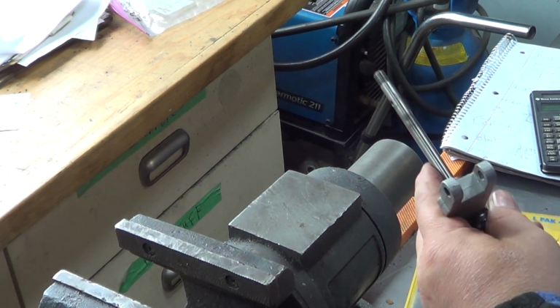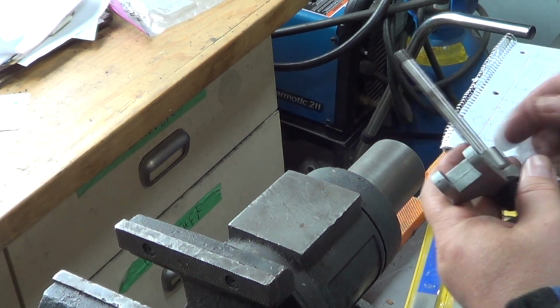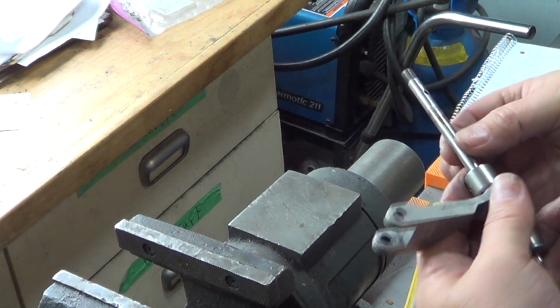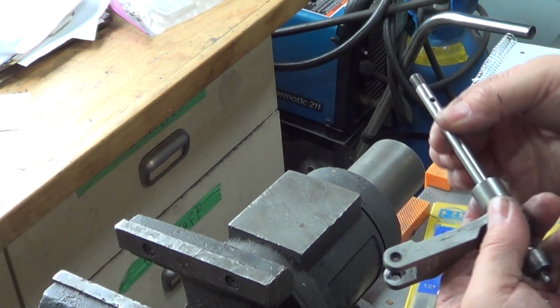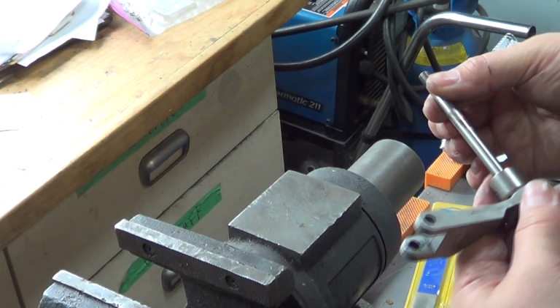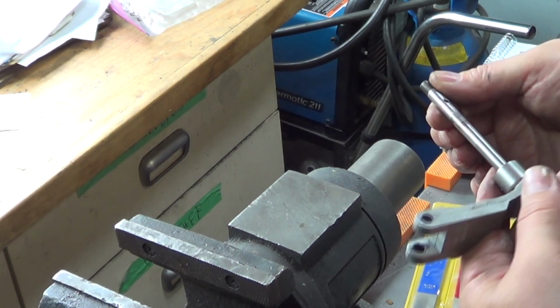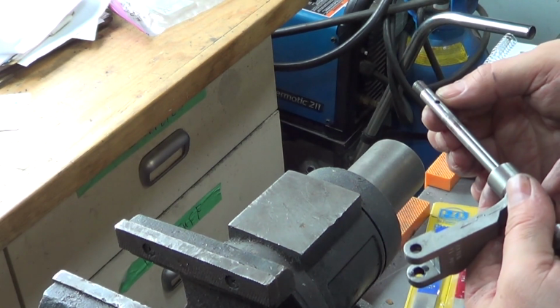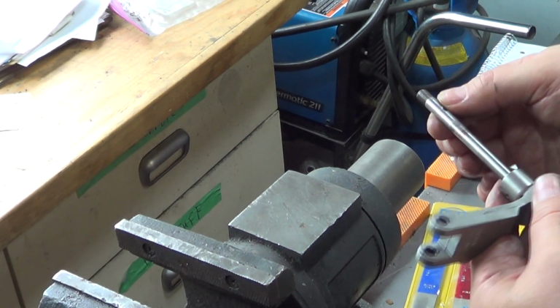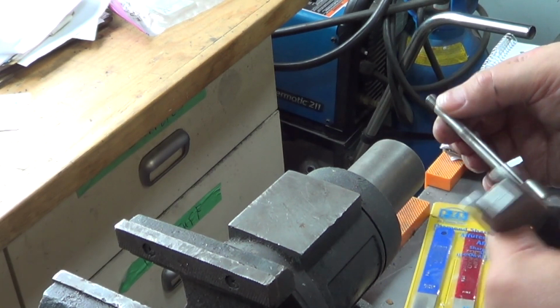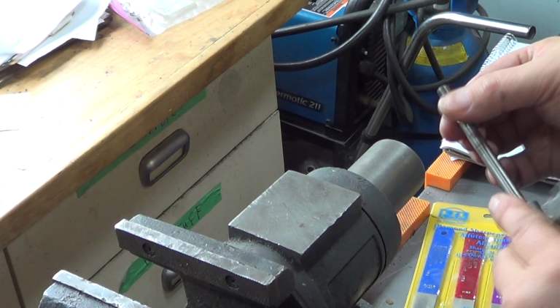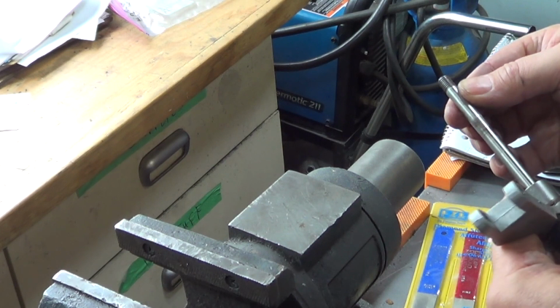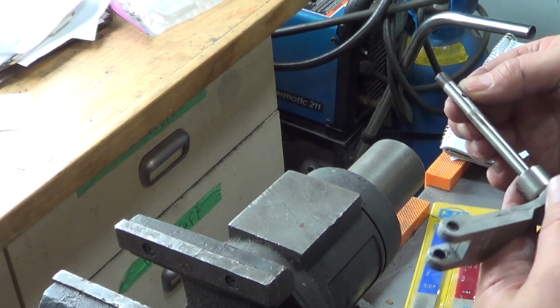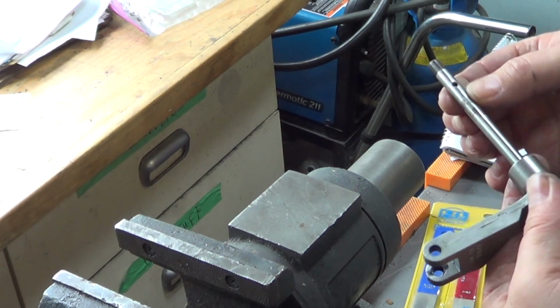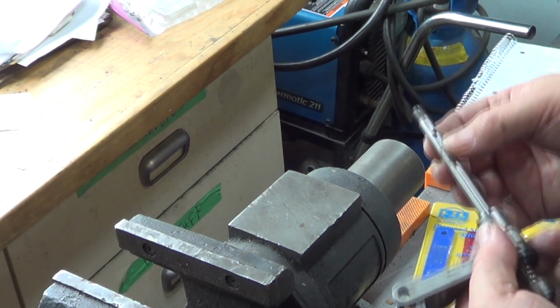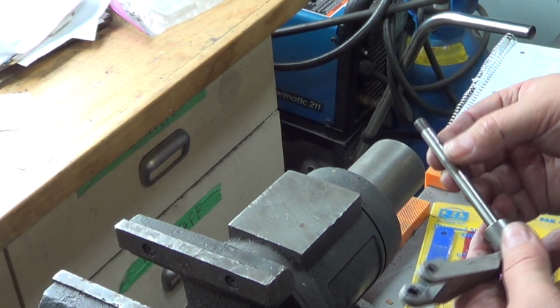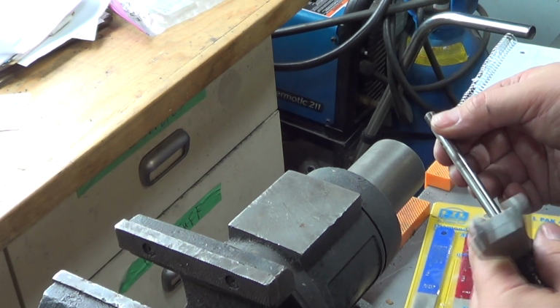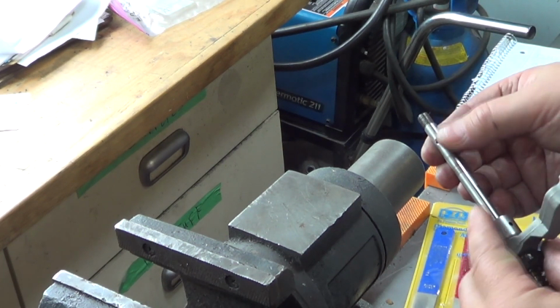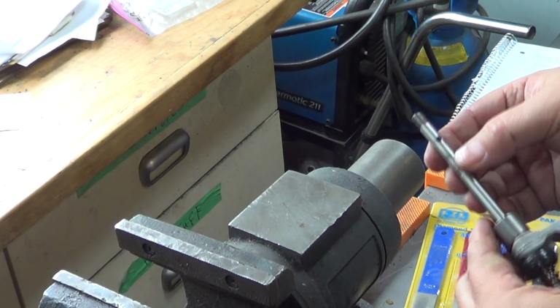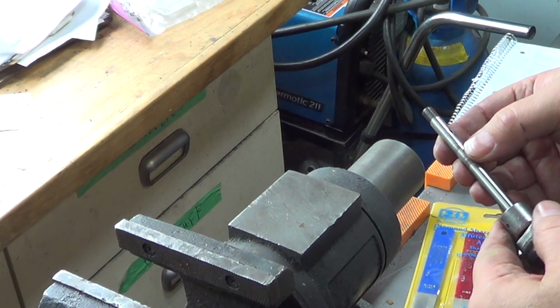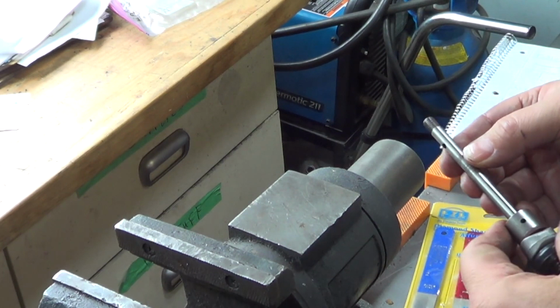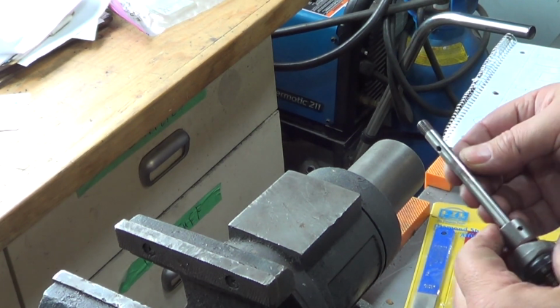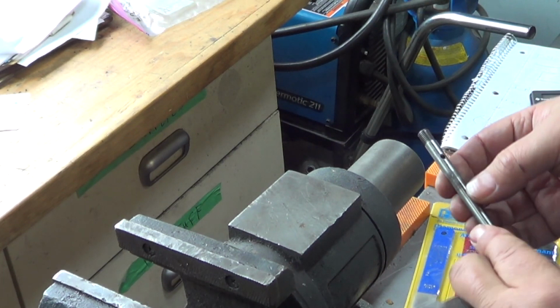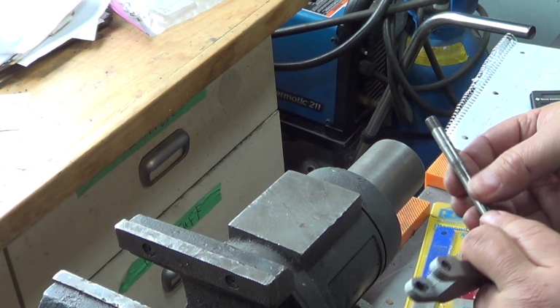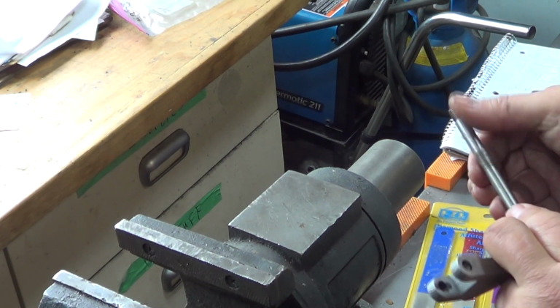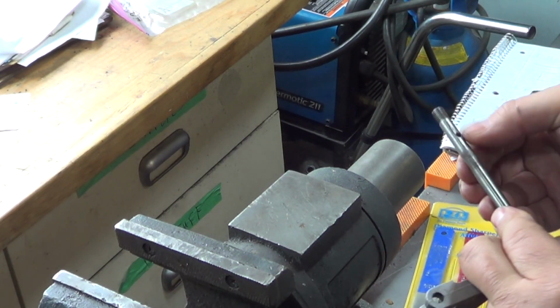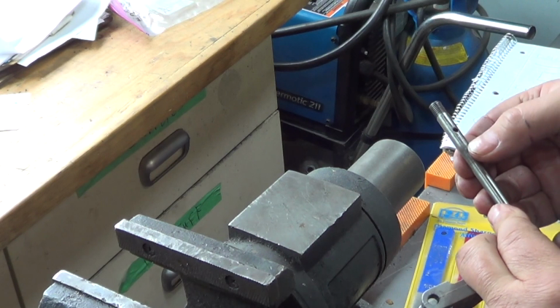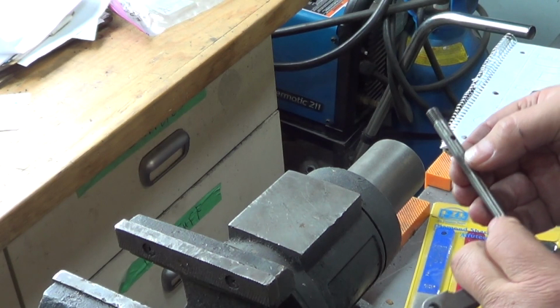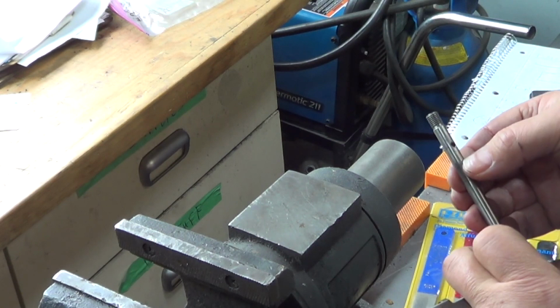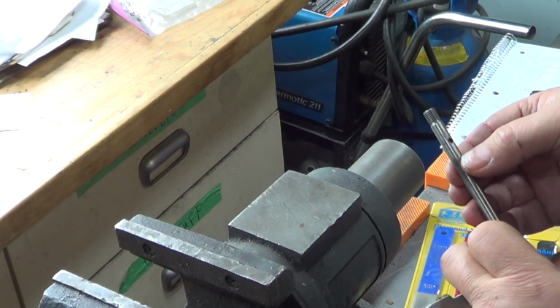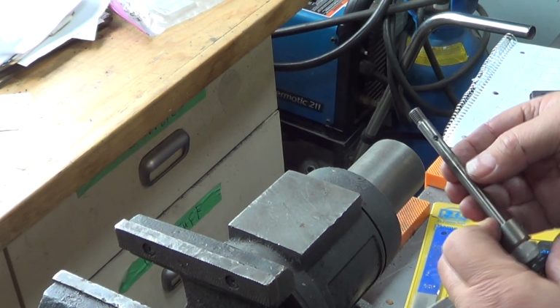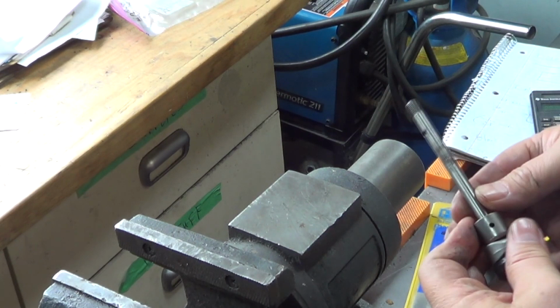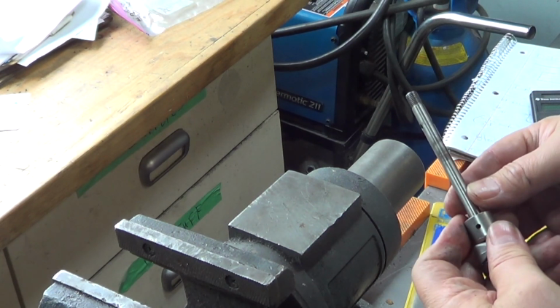There's still a bend right here so I've got to move that just a touch. Oh, that's pretty good — that's pretty well on the money. So now I'm going to take a diamond file, something very very fine, take off the little marks I left with my hammer, and put it back into action to see what happens.